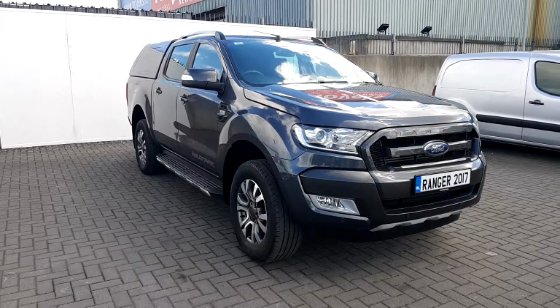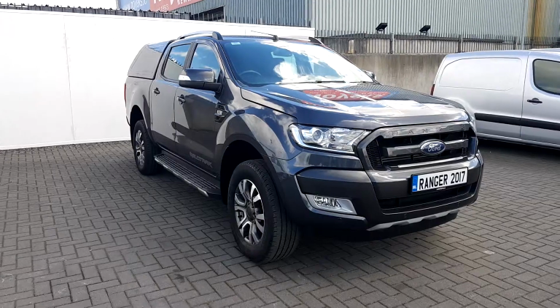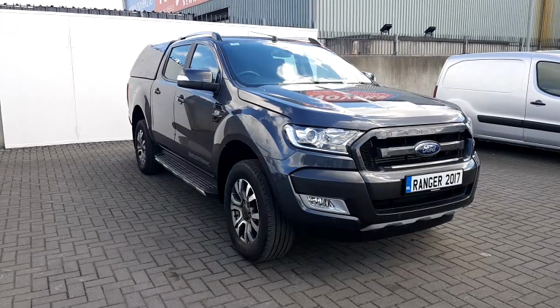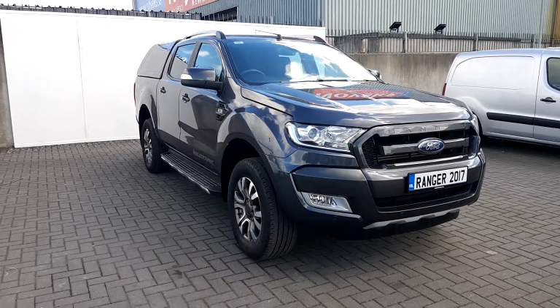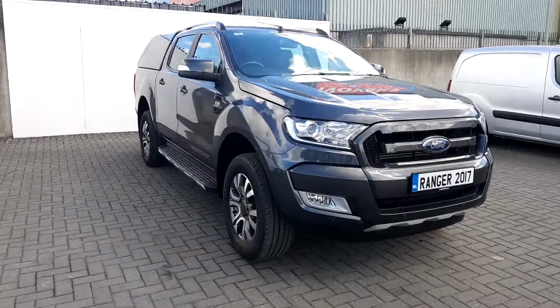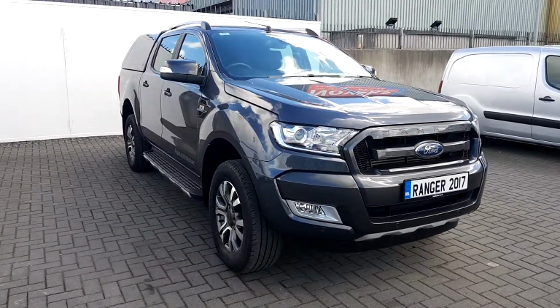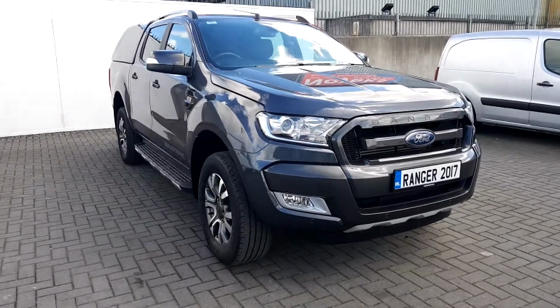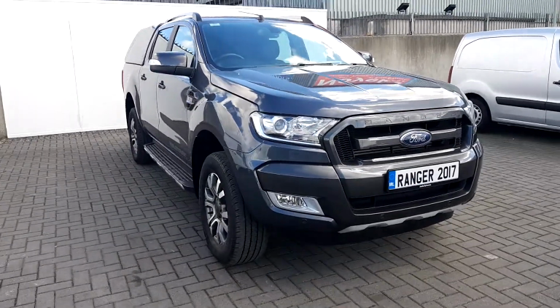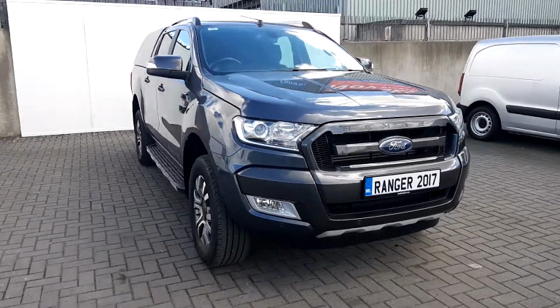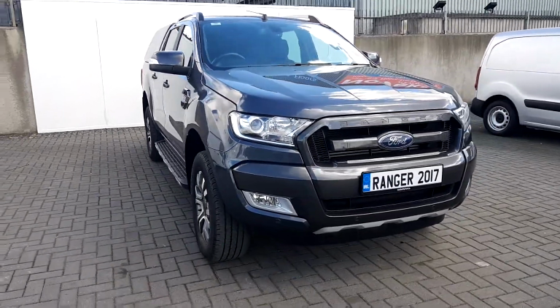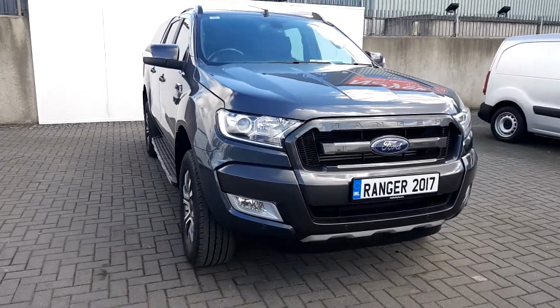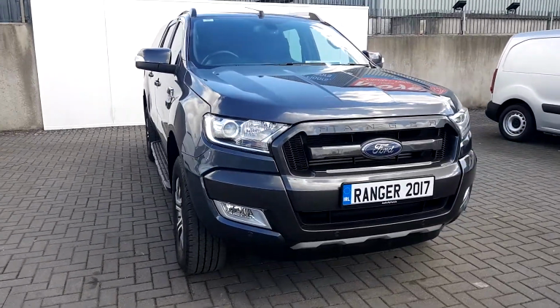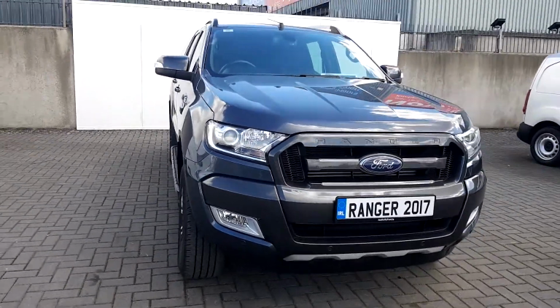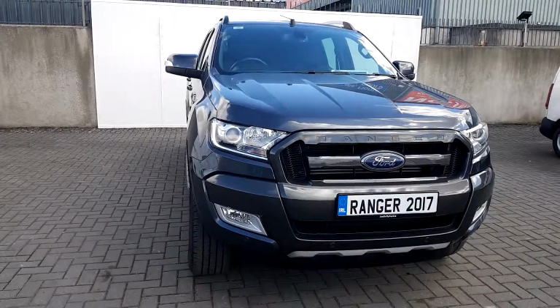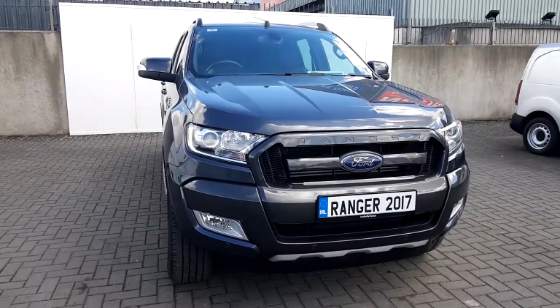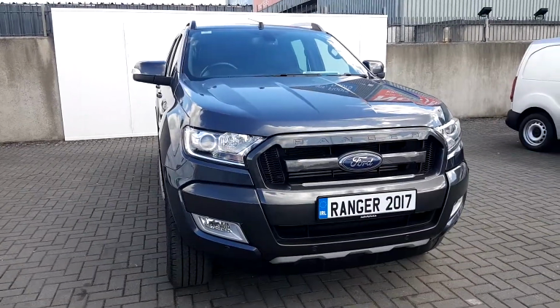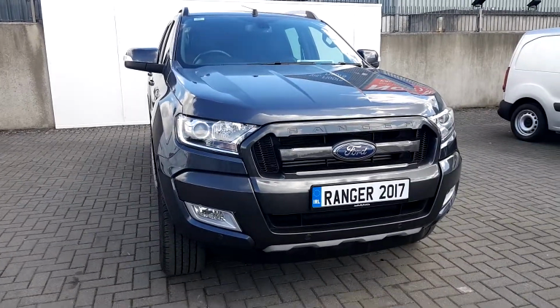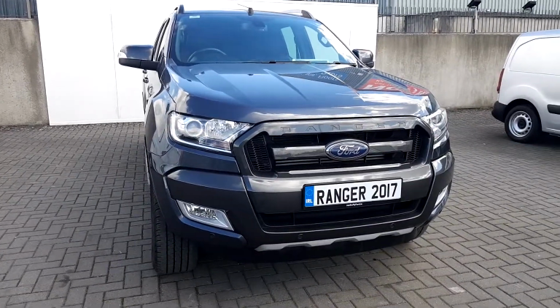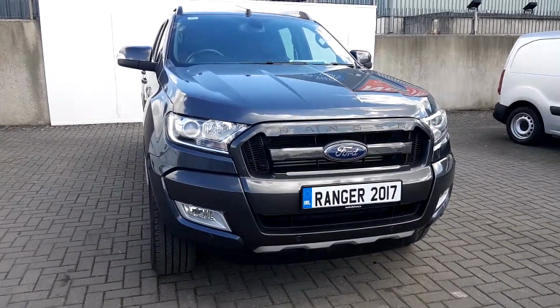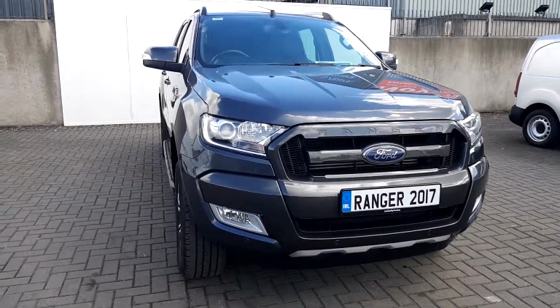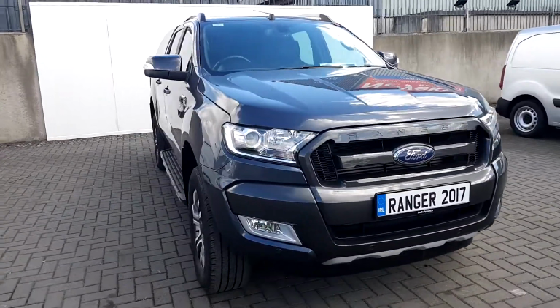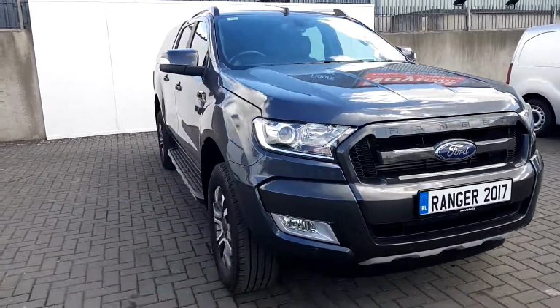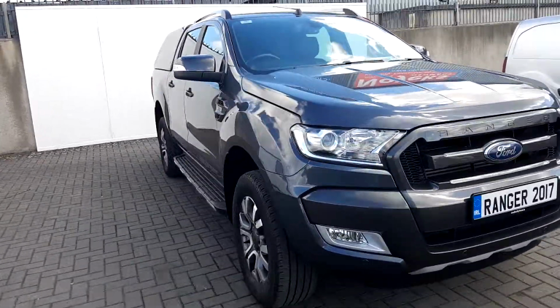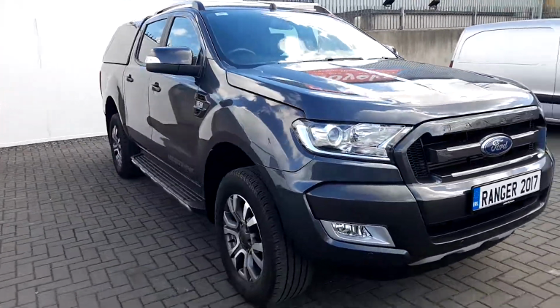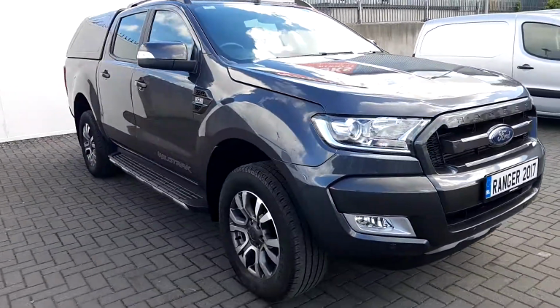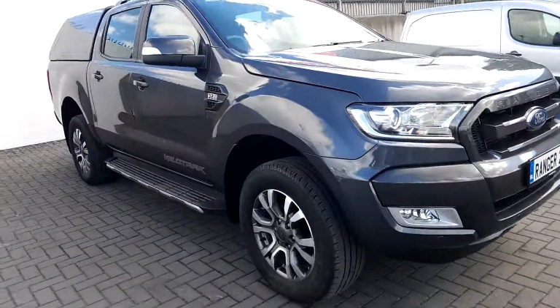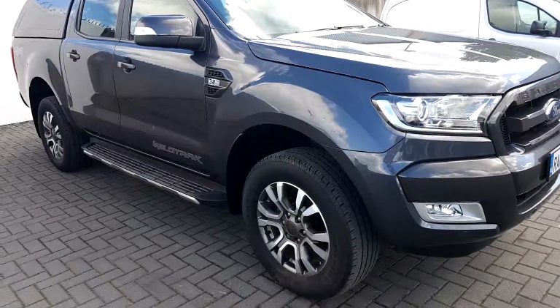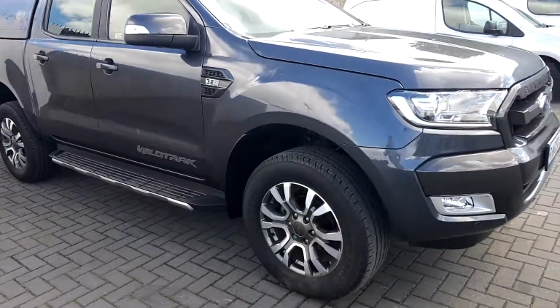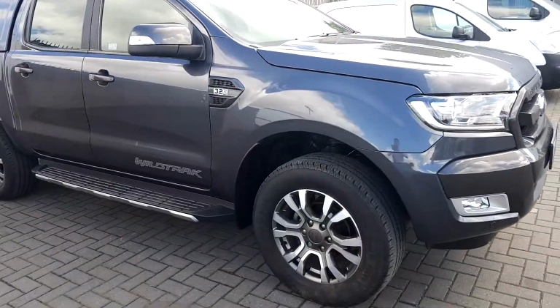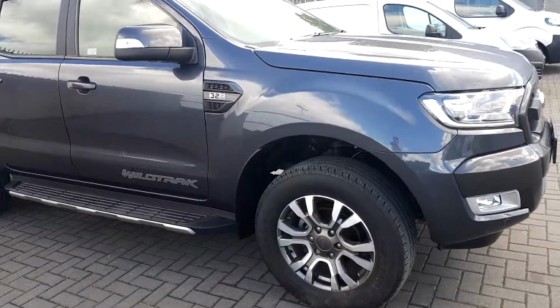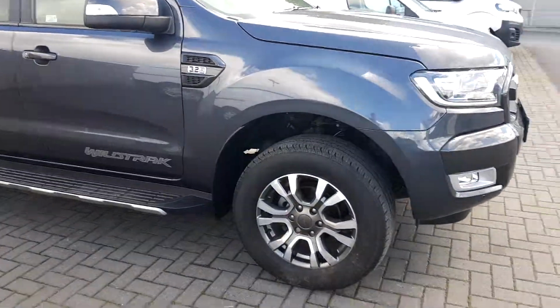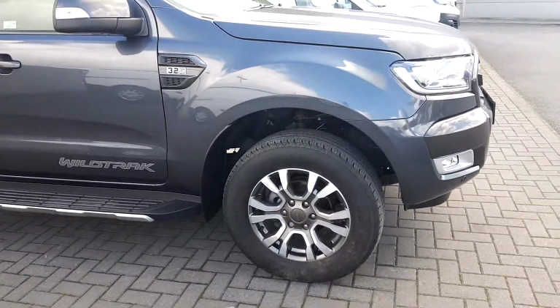Welcome to GeoDuffie Ford. Today we've got a Ford Ranger Wildtrak. This car has a 3.2 diesel engine, 200 brake horsepower, and is a 2017 registration.